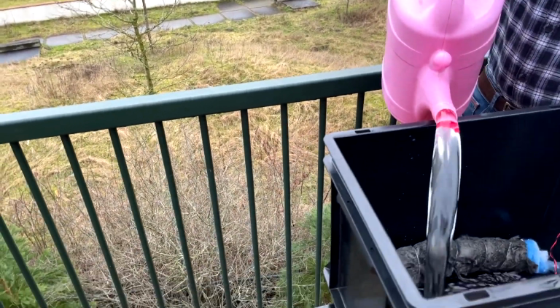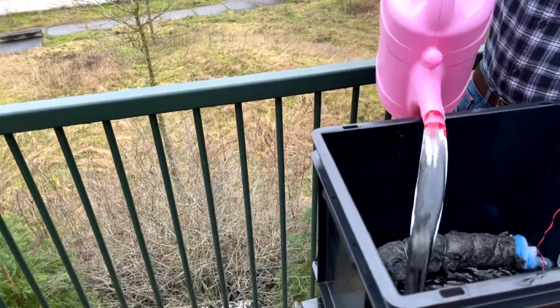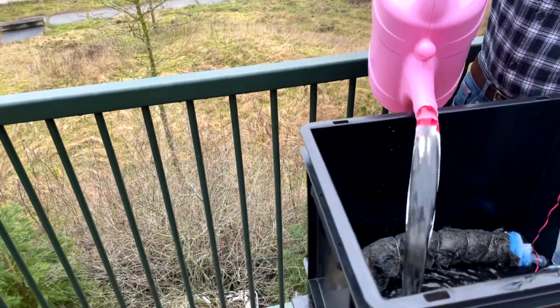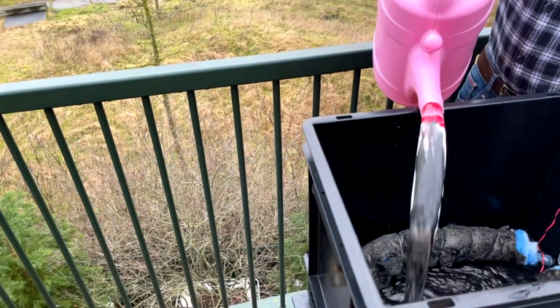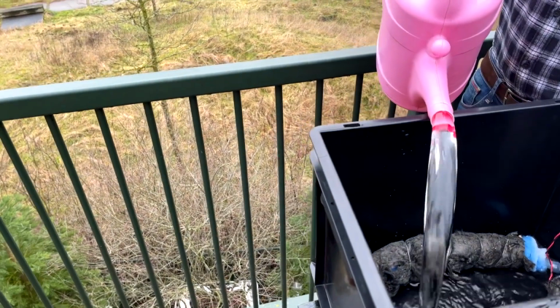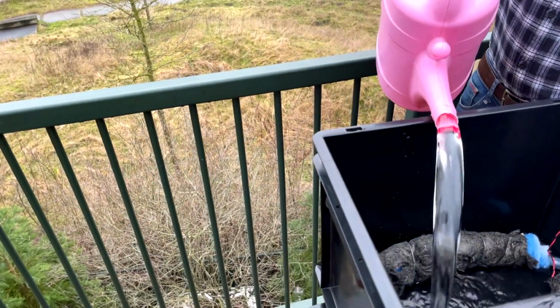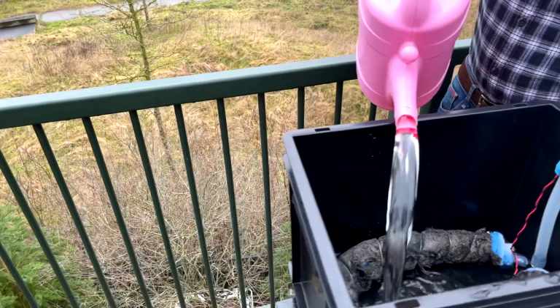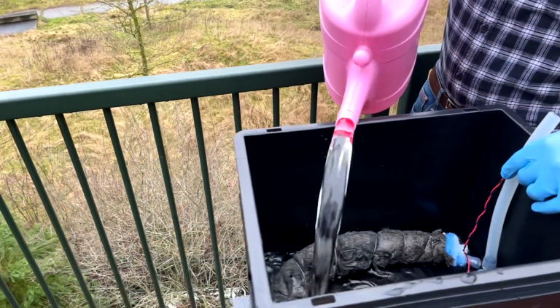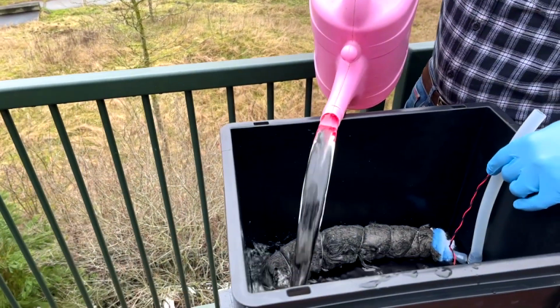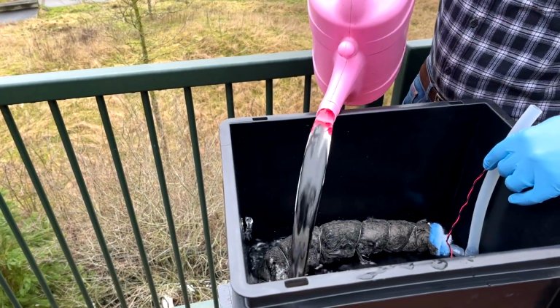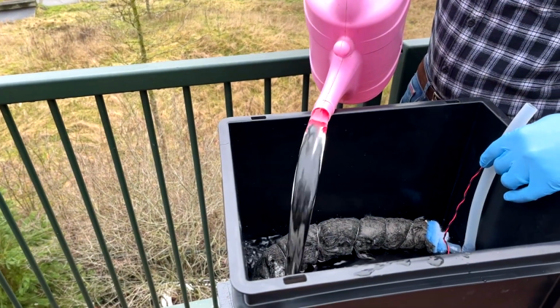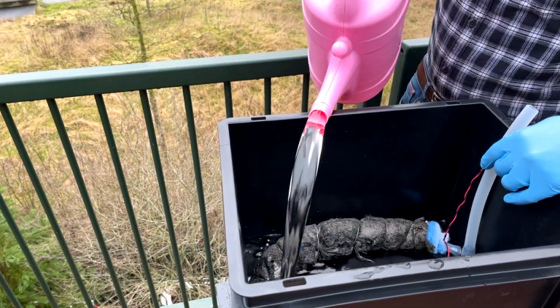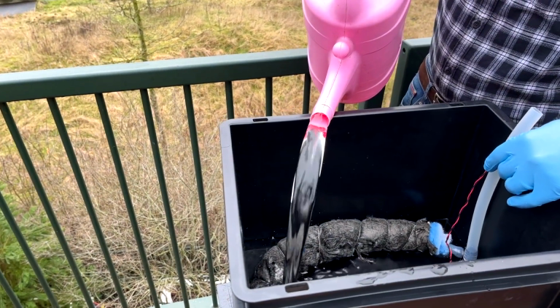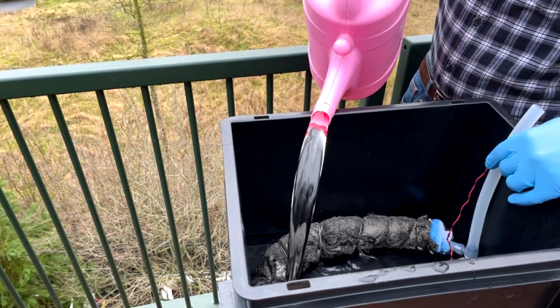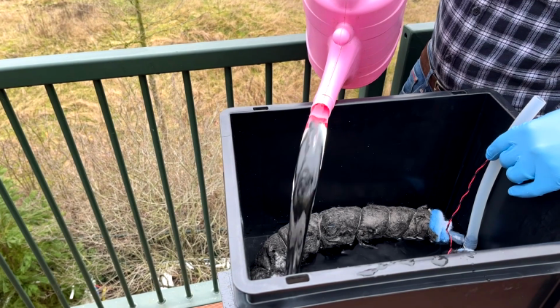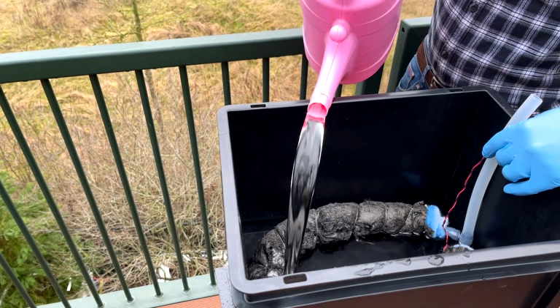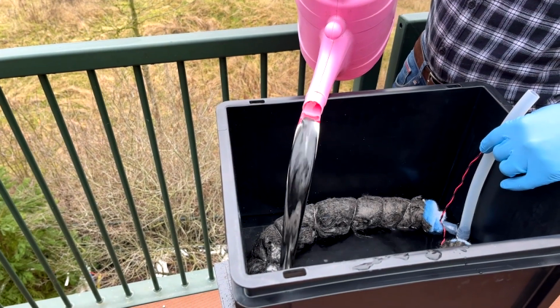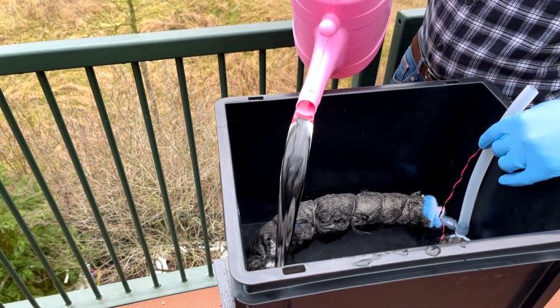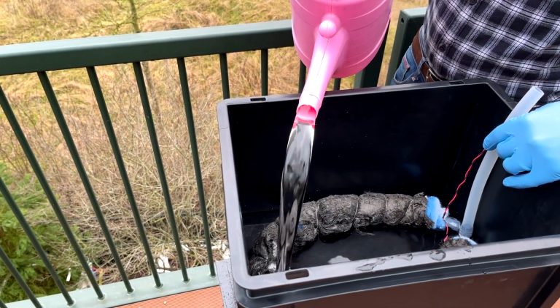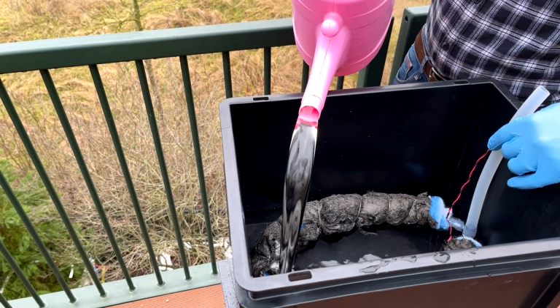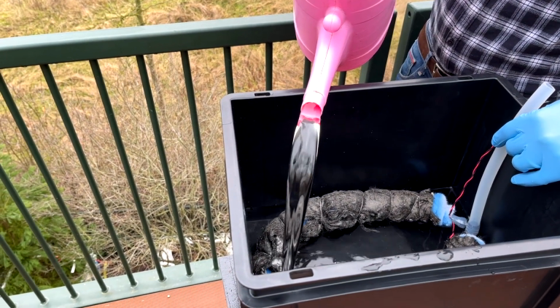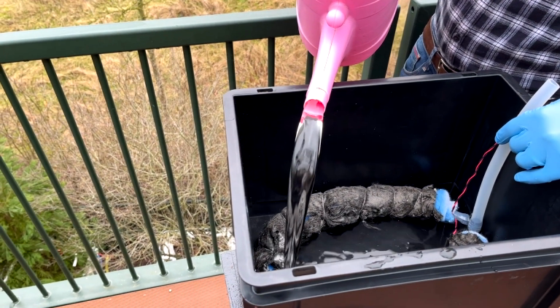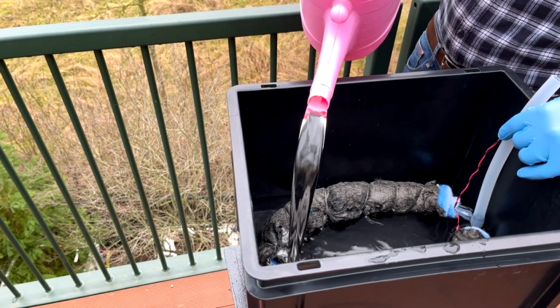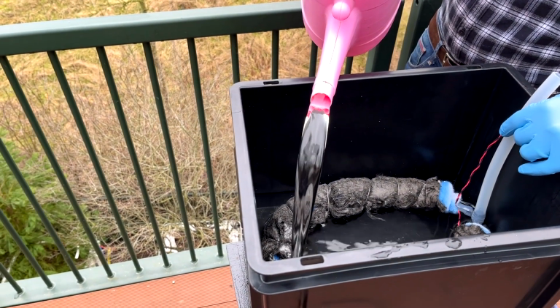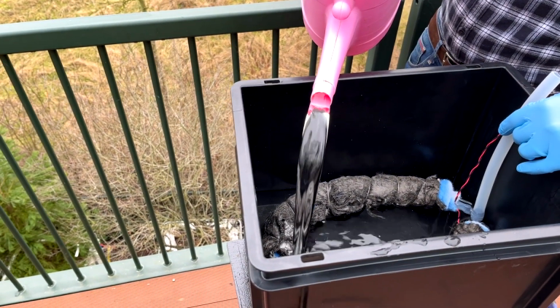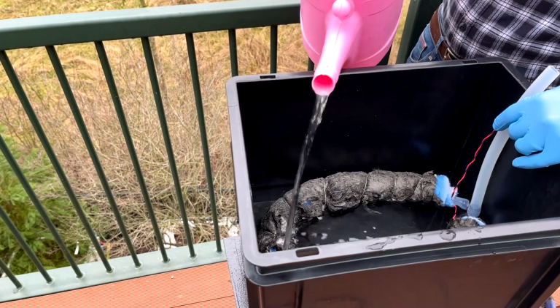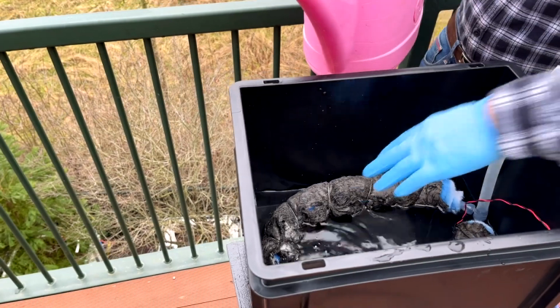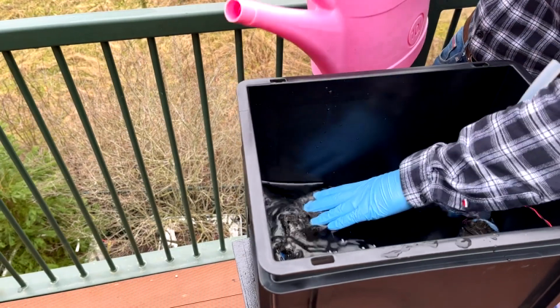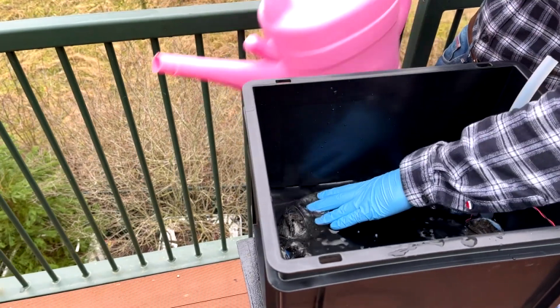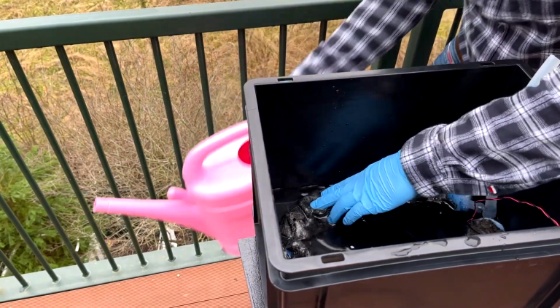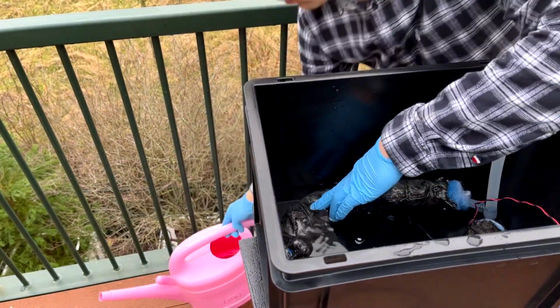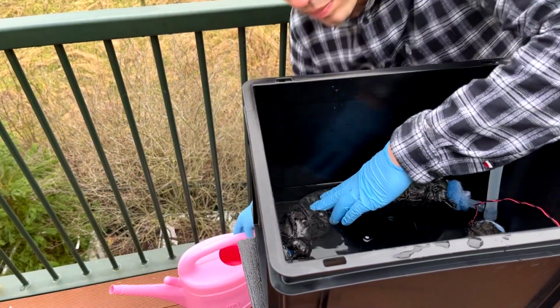Add water to the box, making sure the PMFC is covered with water. Press and squeeze the PMFC to let as much air as possible escape. This is important because our microorganisms like to grow without oxygen.